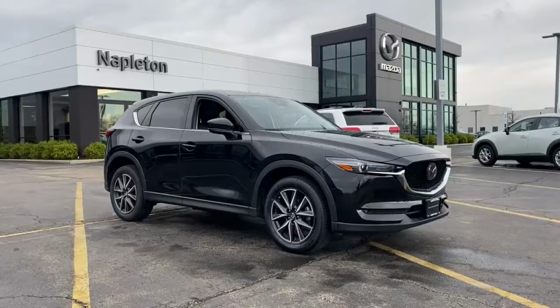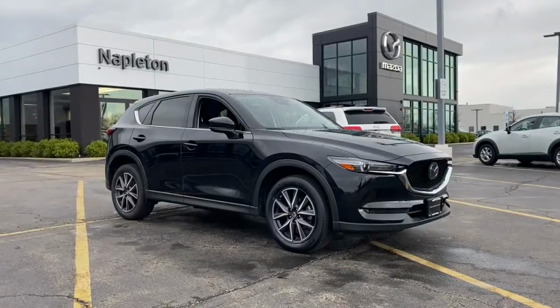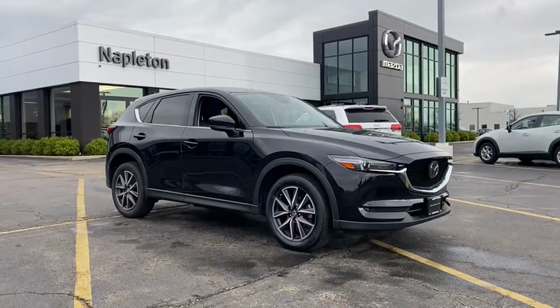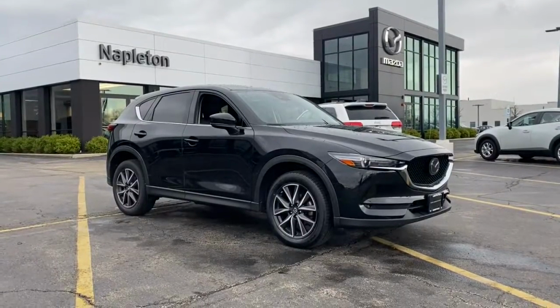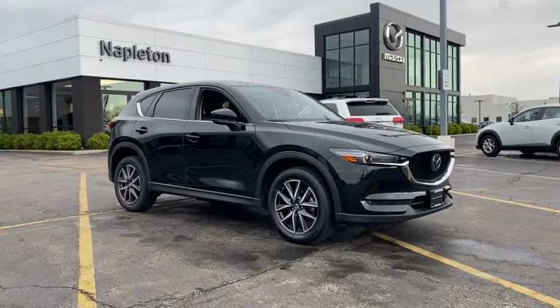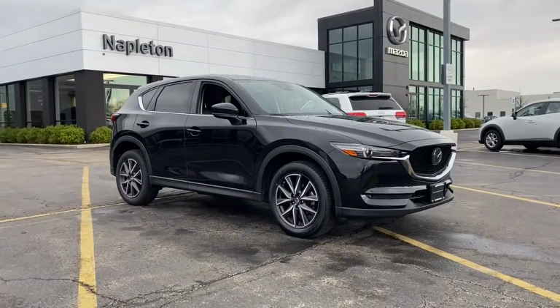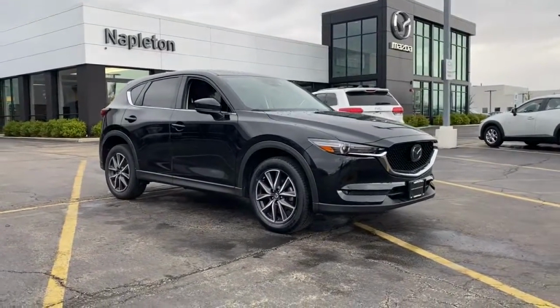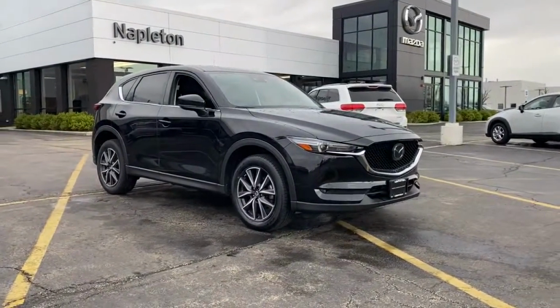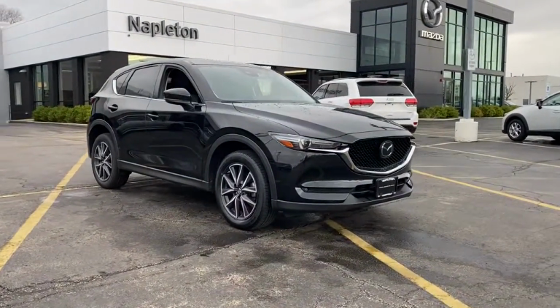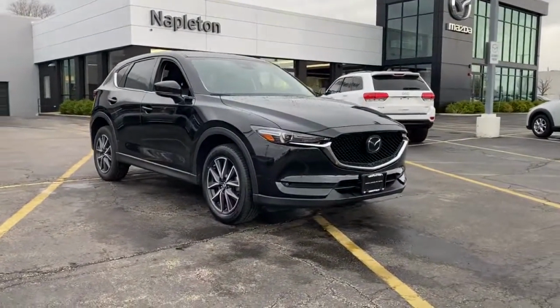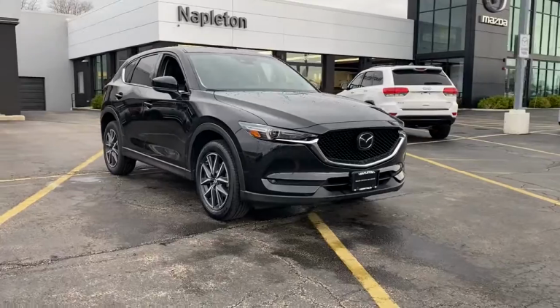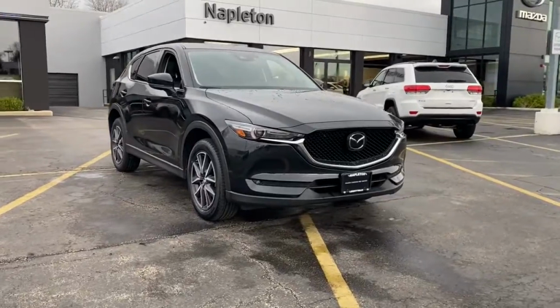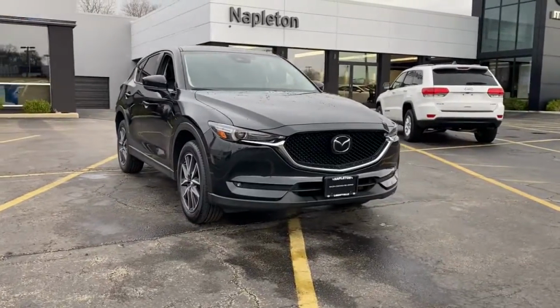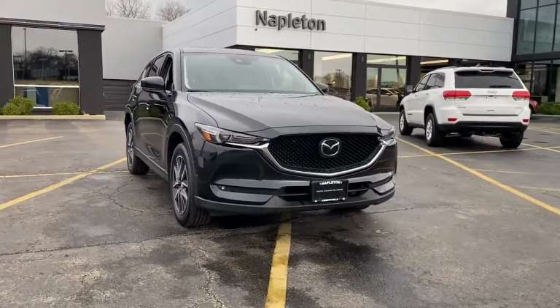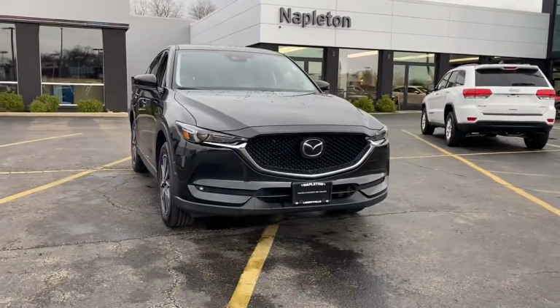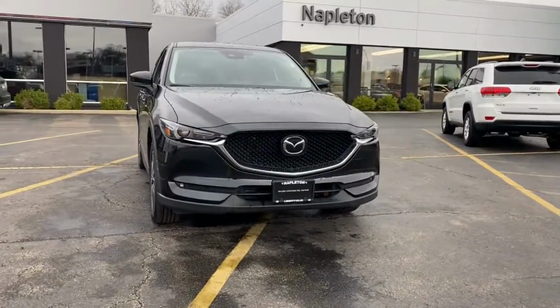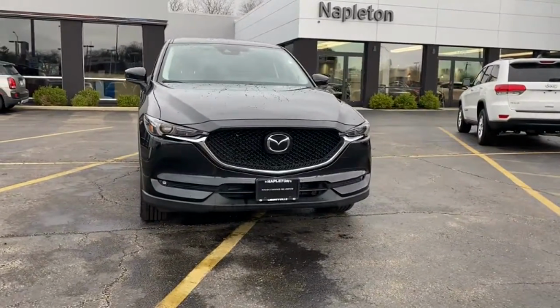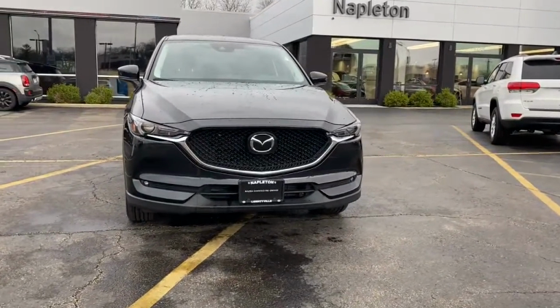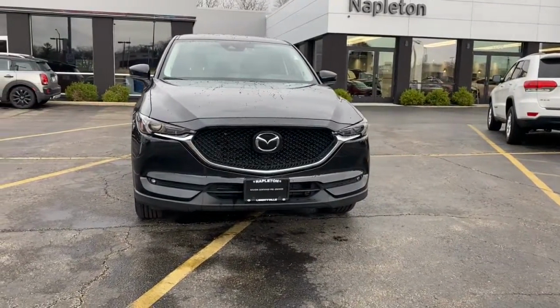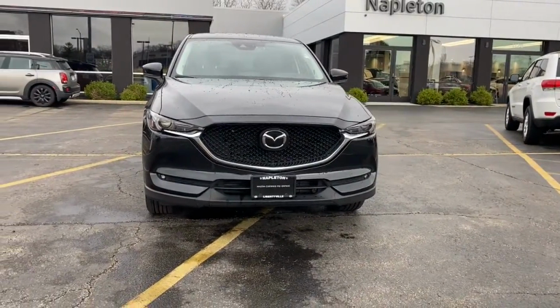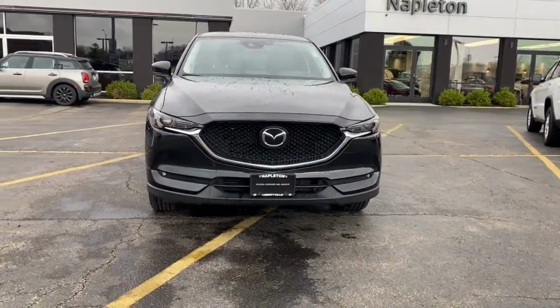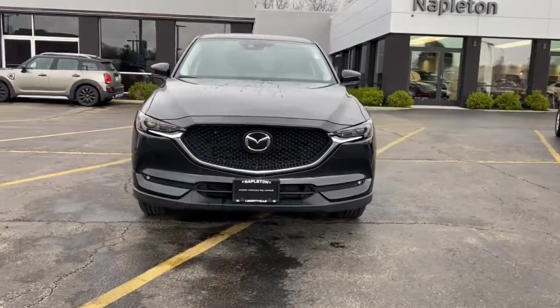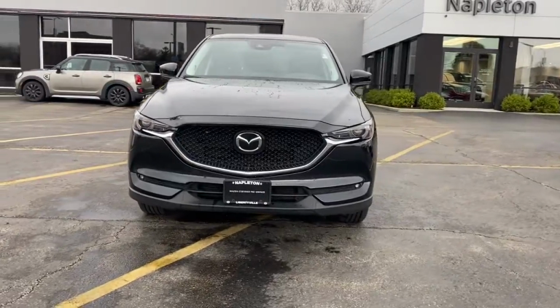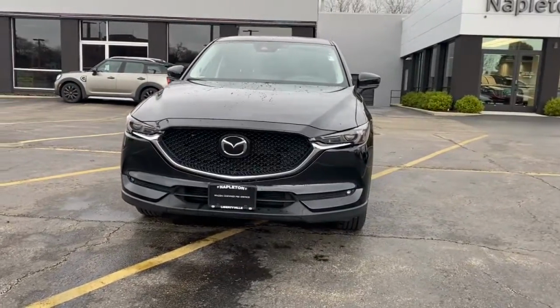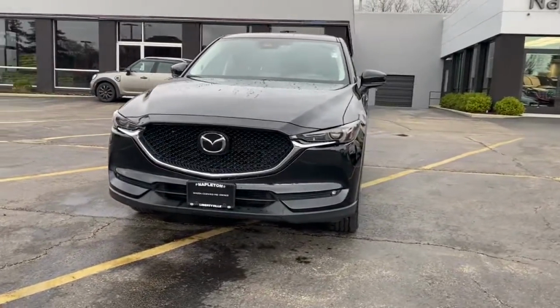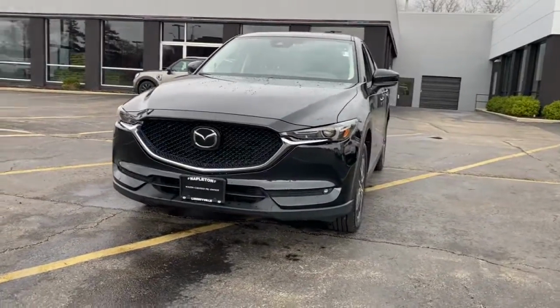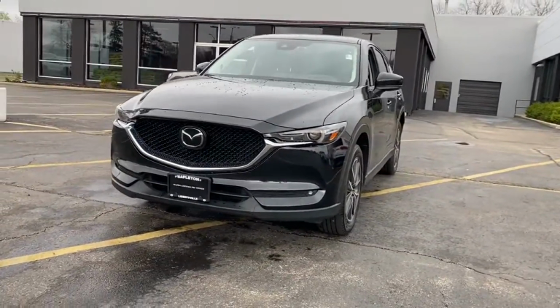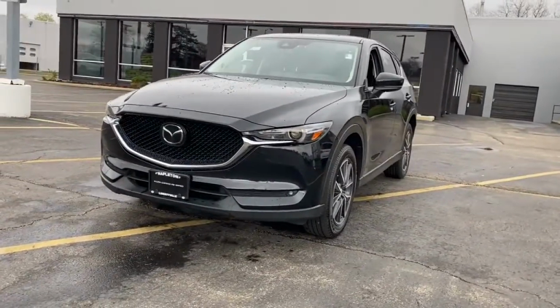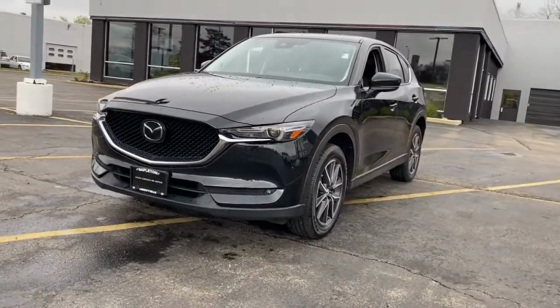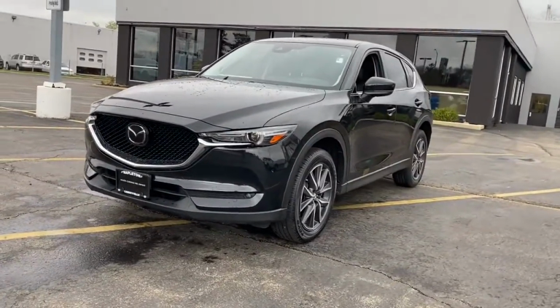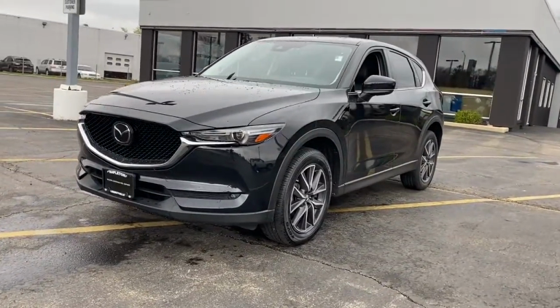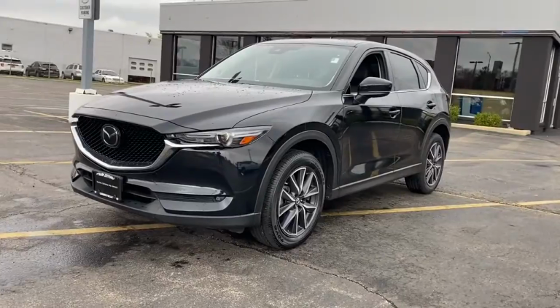Picture yourself in the 2018 Mazda CX-5. With less than 40,000 miles on the odometer, this vehicle stands out from the rest. Enjoy the good life in this CX-5, the compact crossover with Highline style.